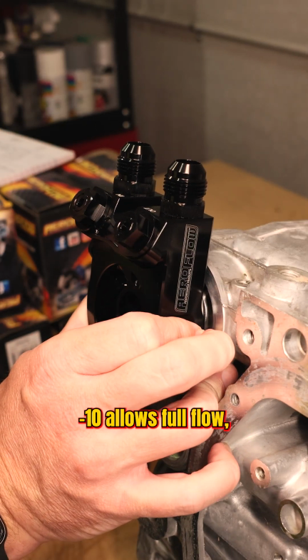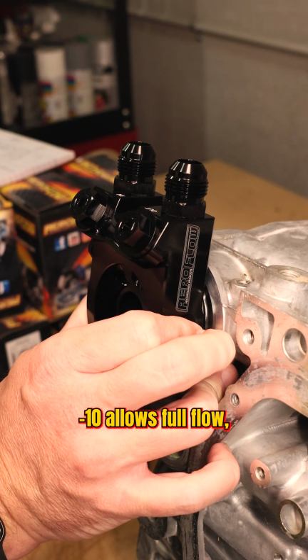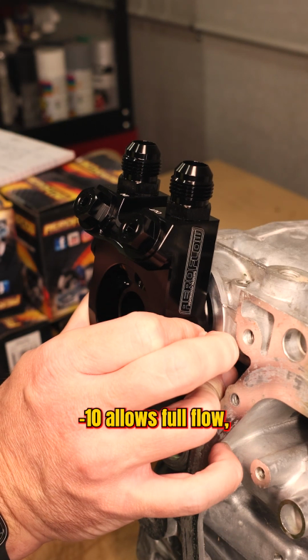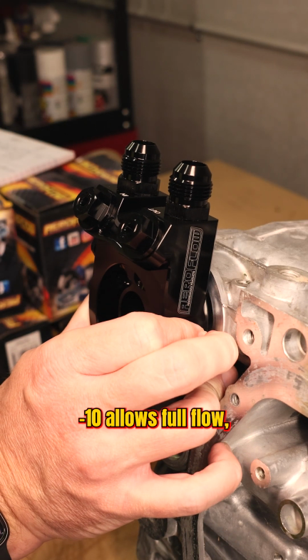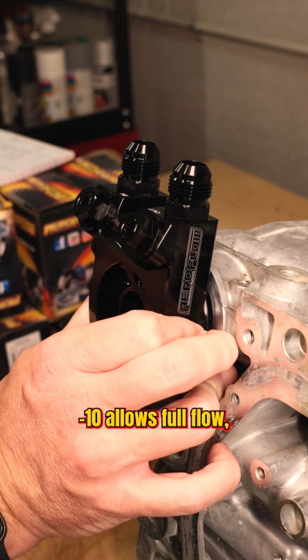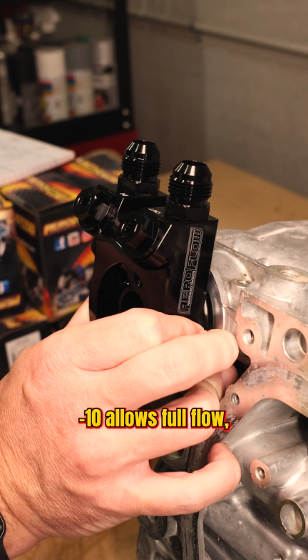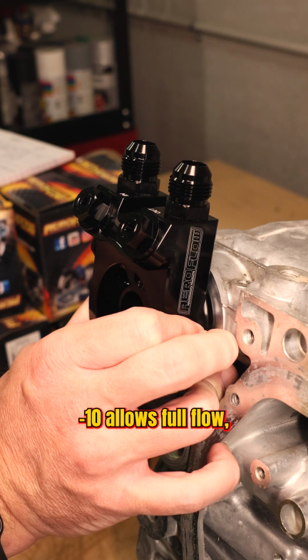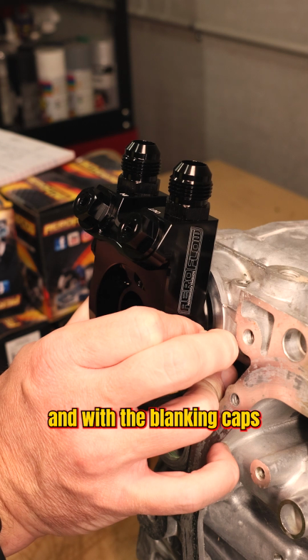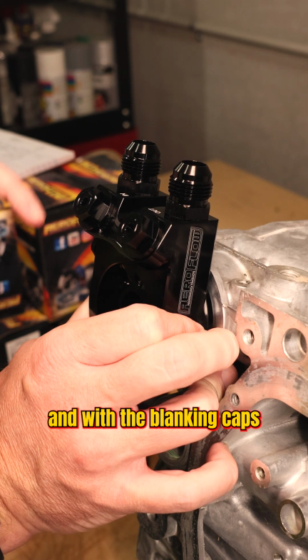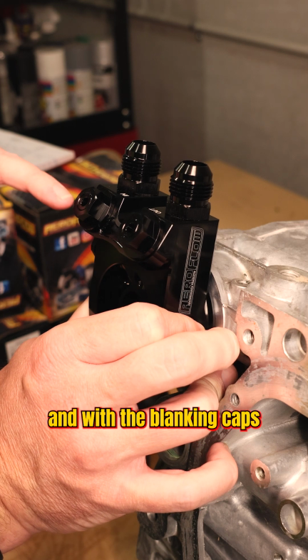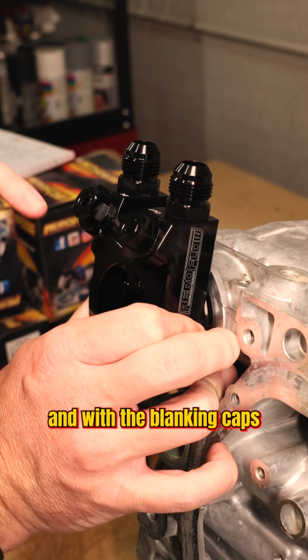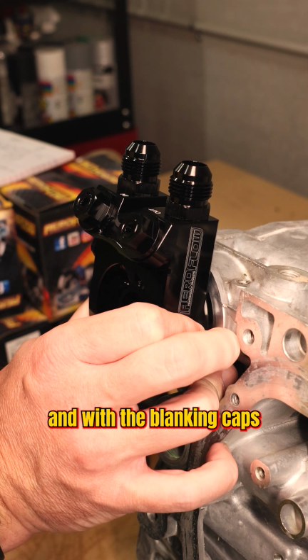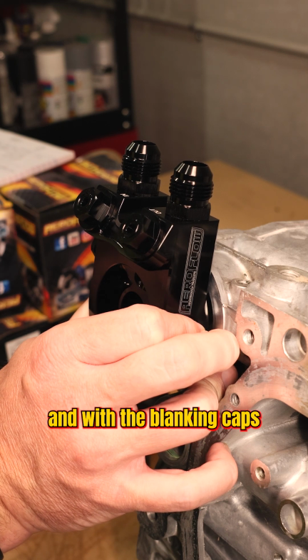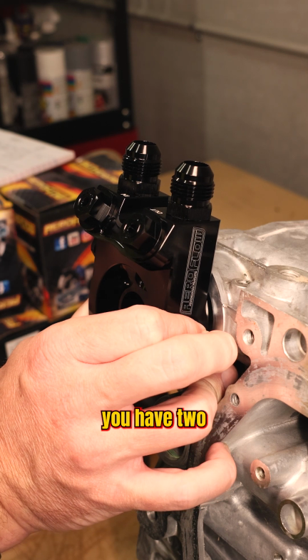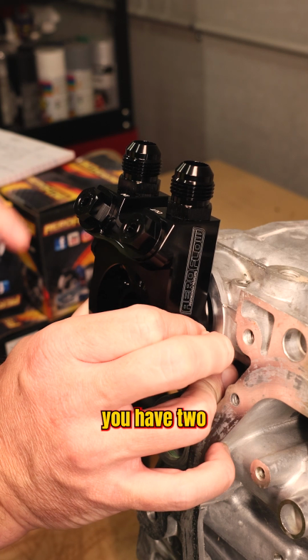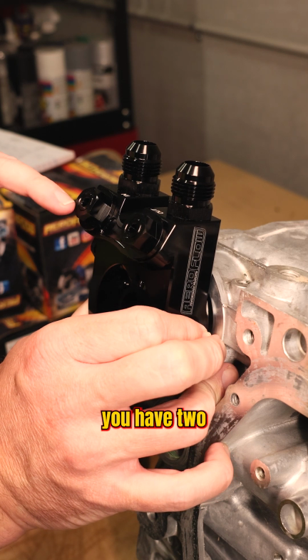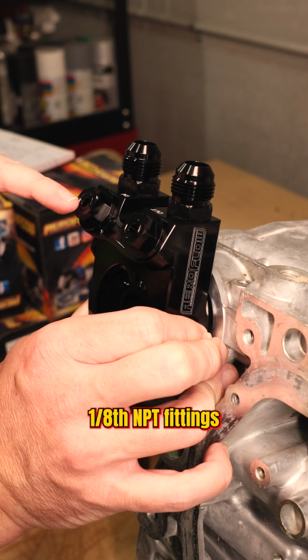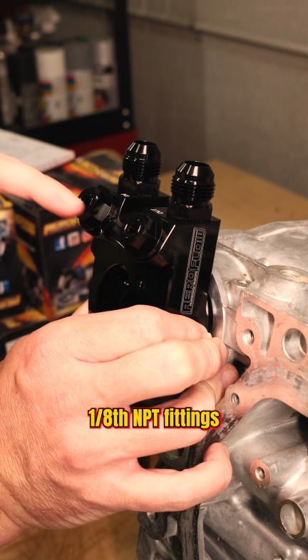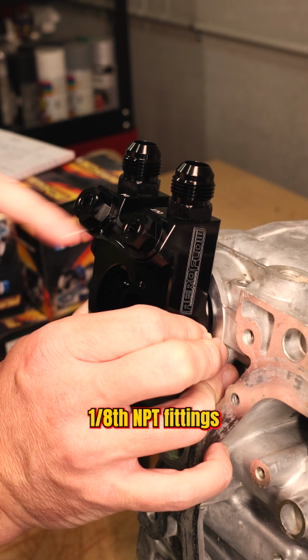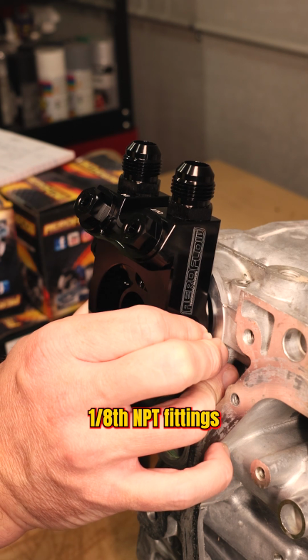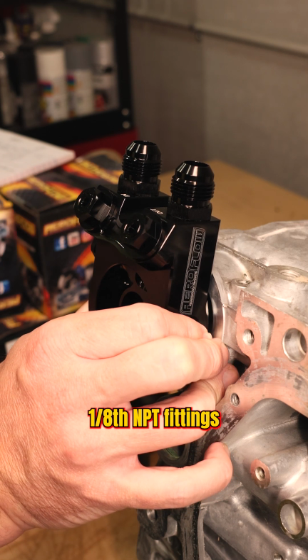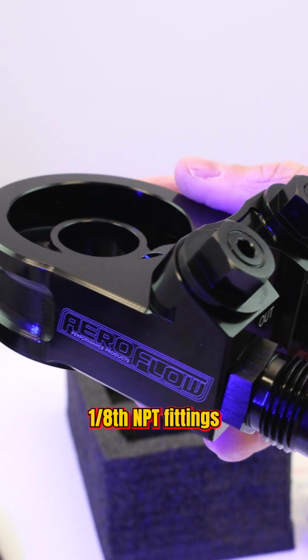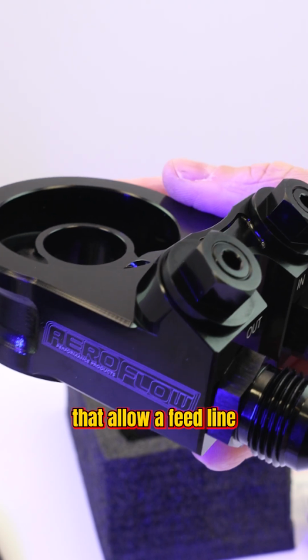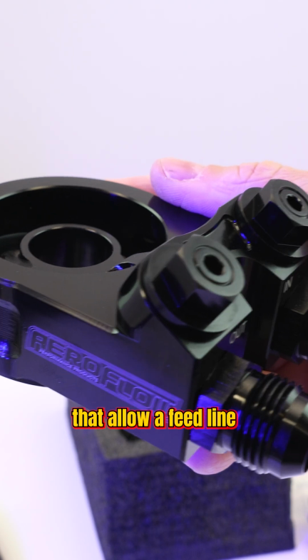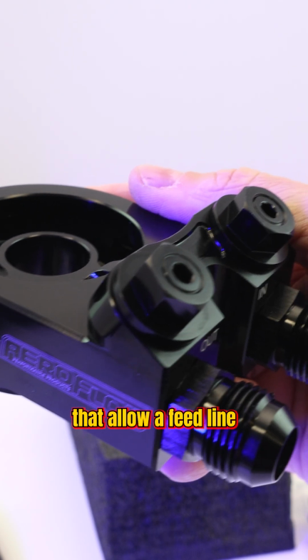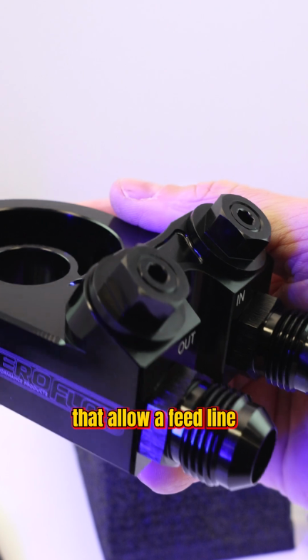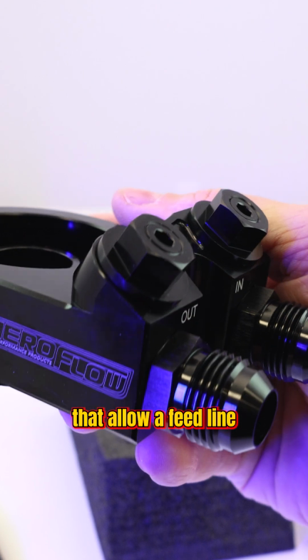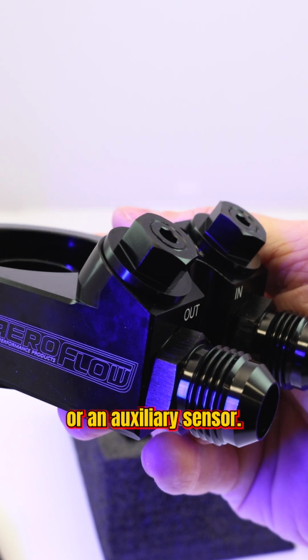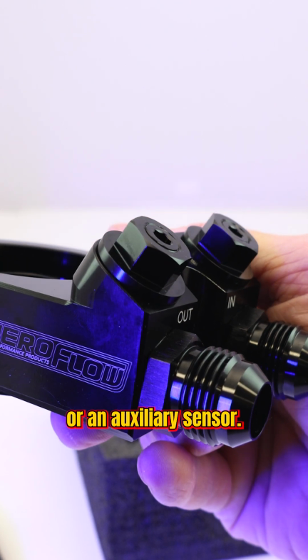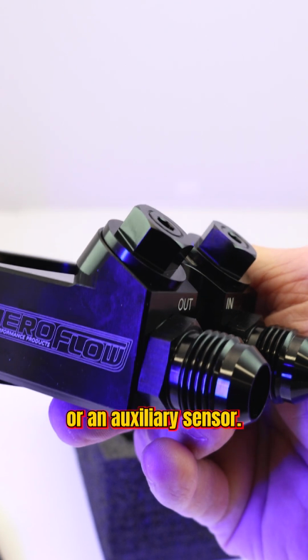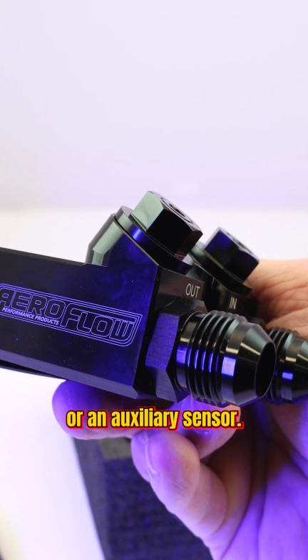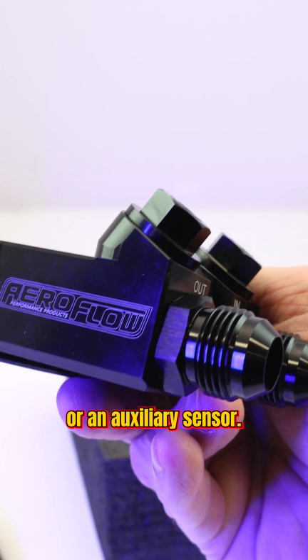Dash 10 allows full flow, and with the blanking caps you have two 1/8th NPT fittings that allow a feed line or an auxiliary sensor.